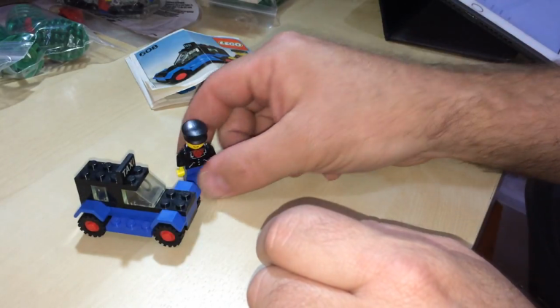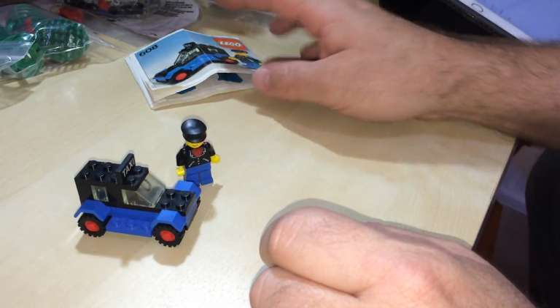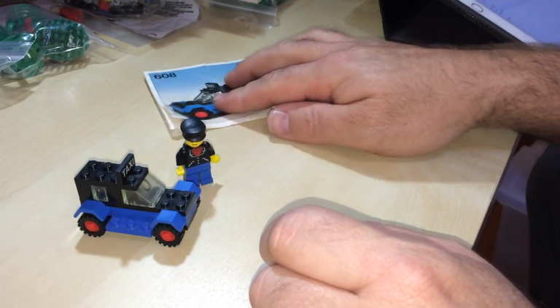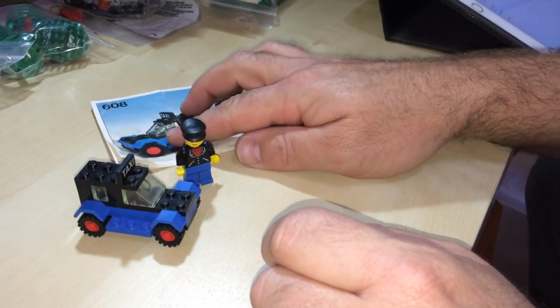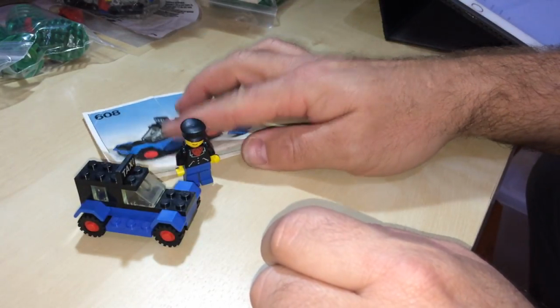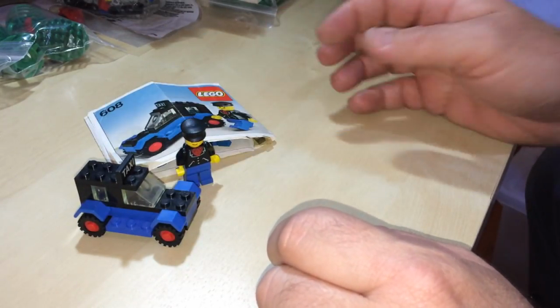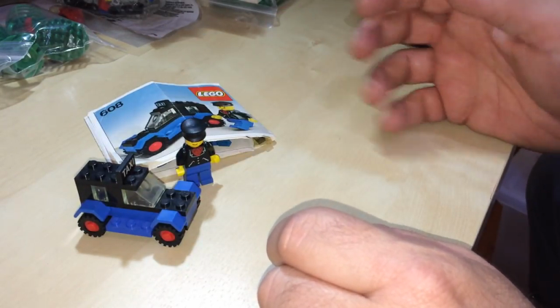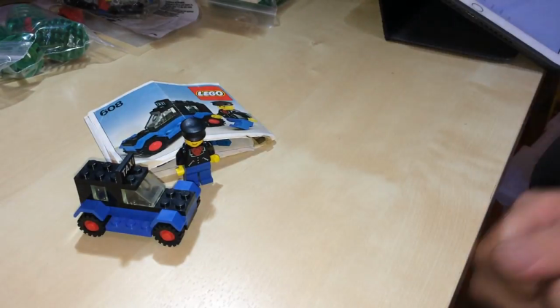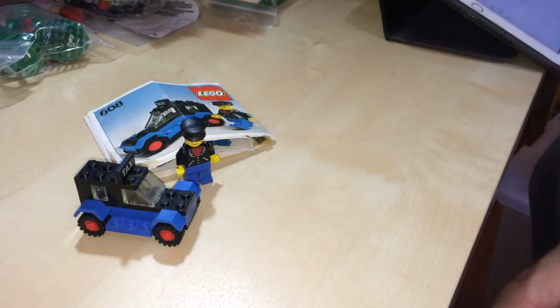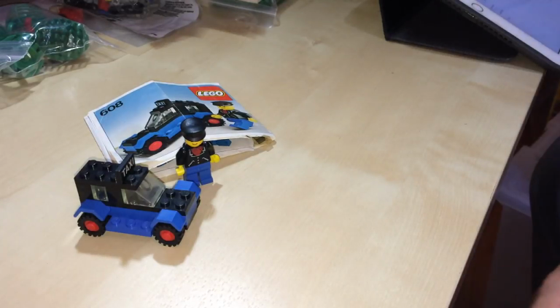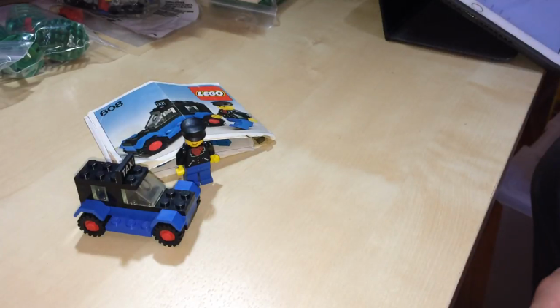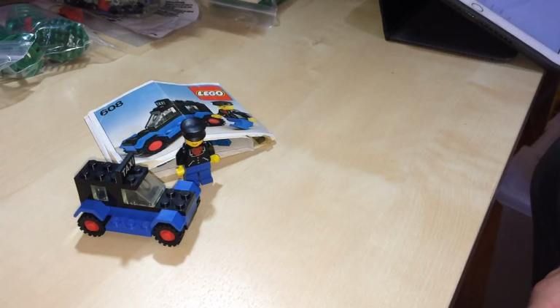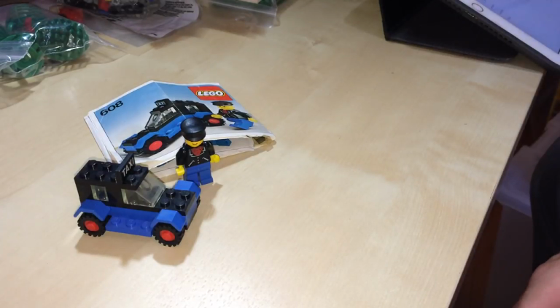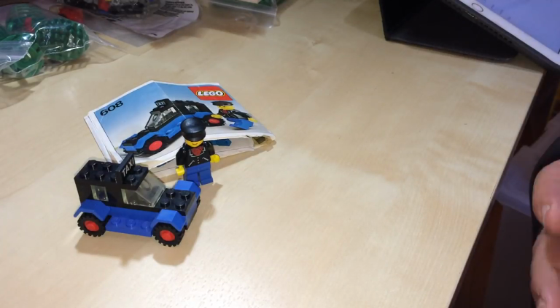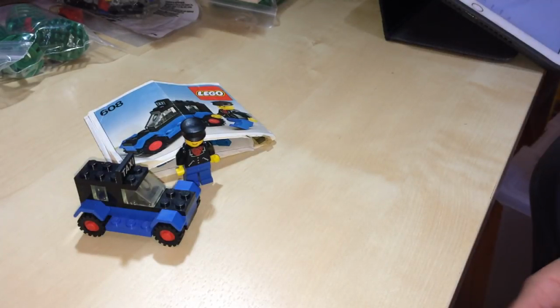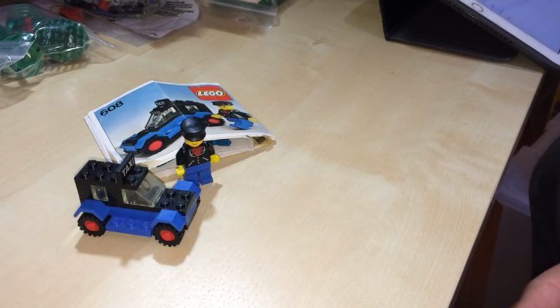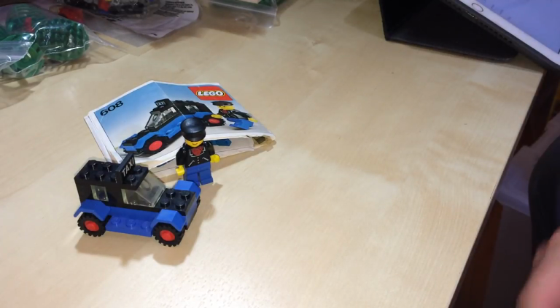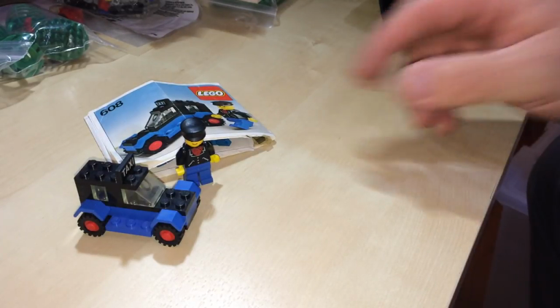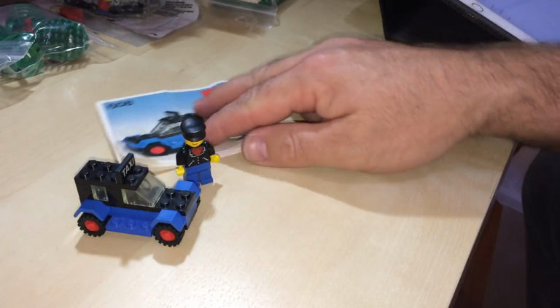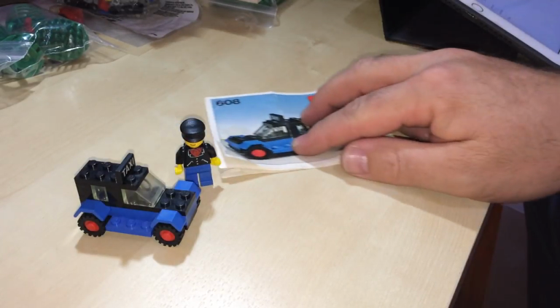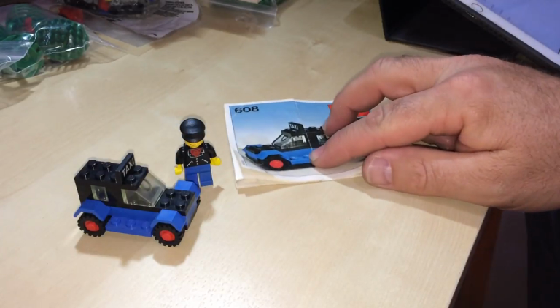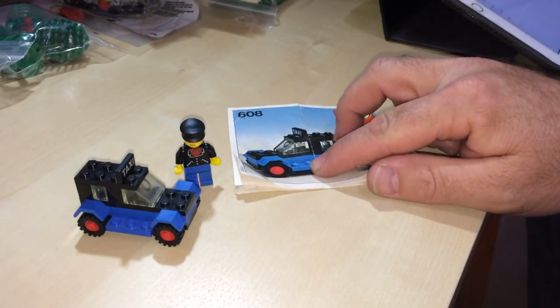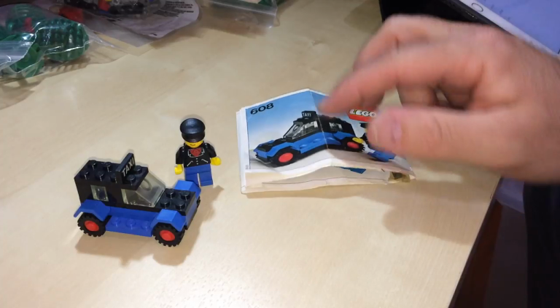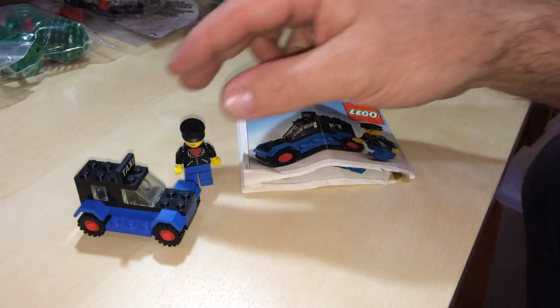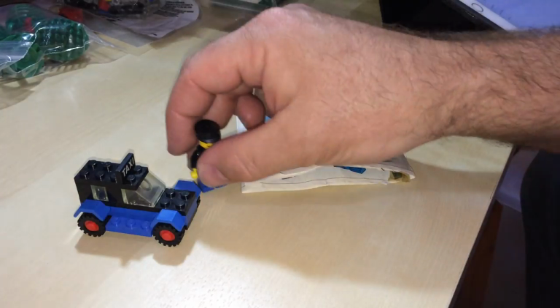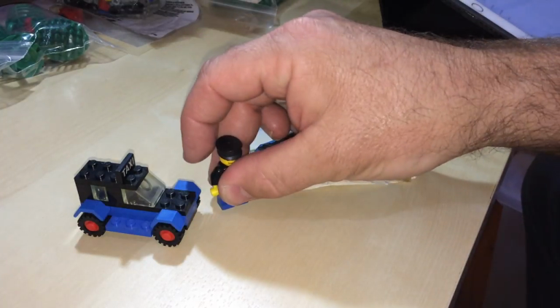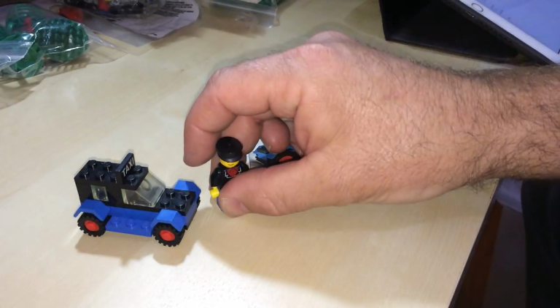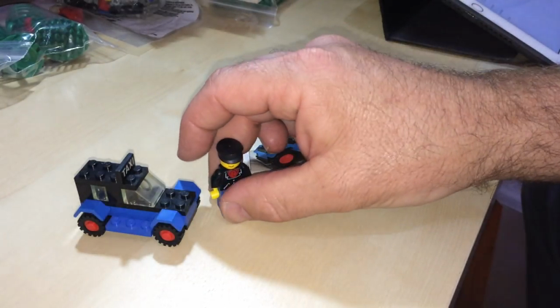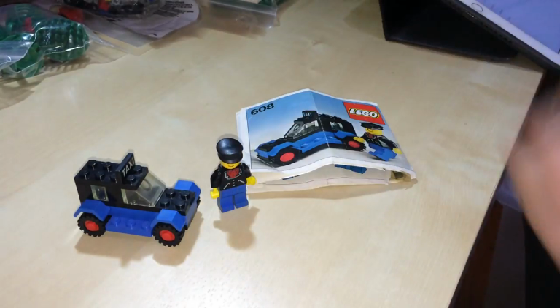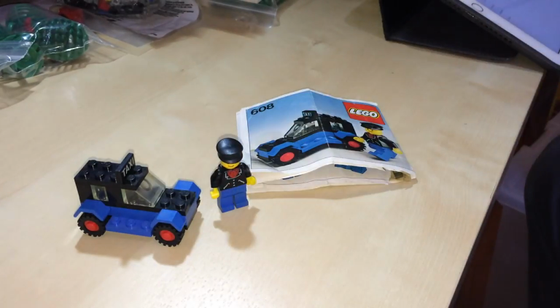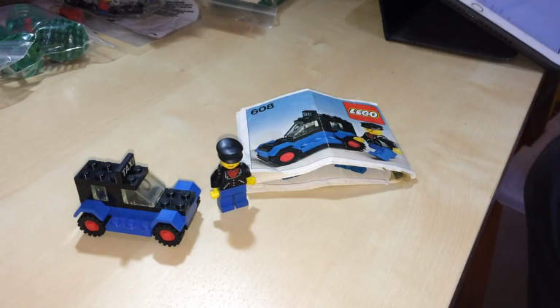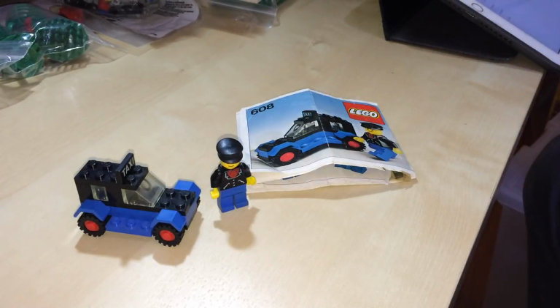Set number 608, 25 pieces, one minifig. That's it guys, so thank you very much for watching and I will talk to you later. Bye.